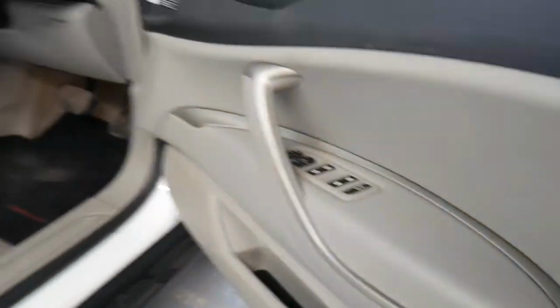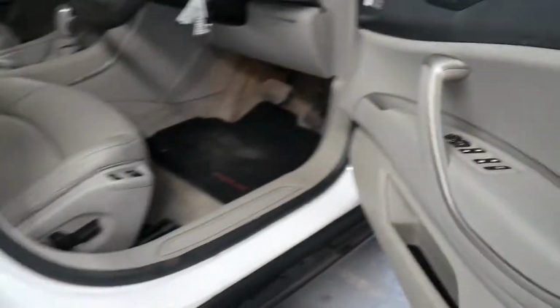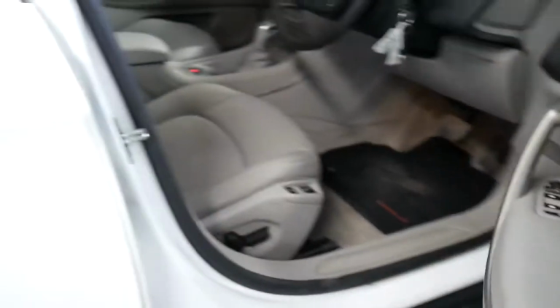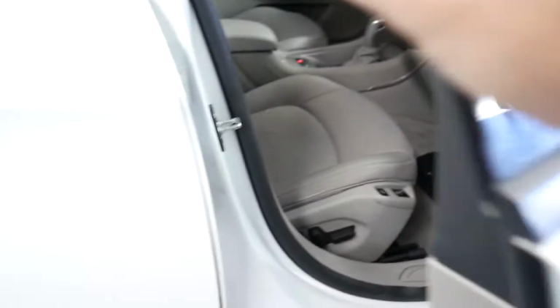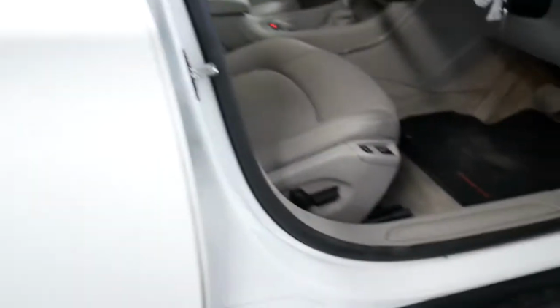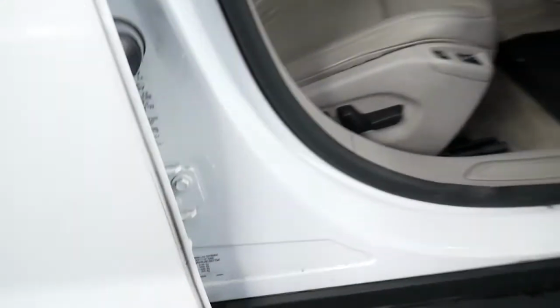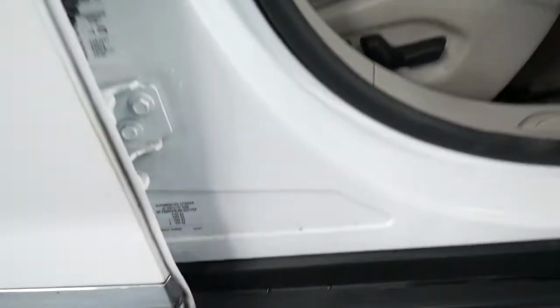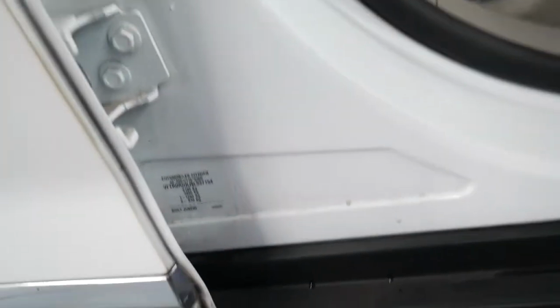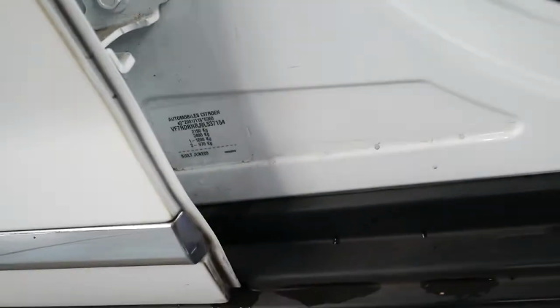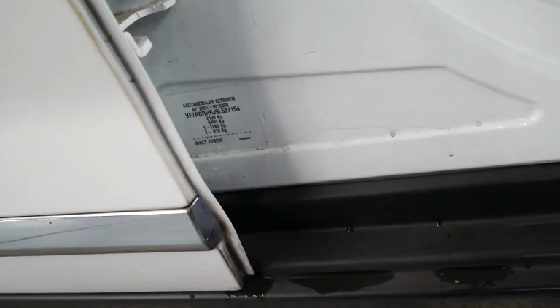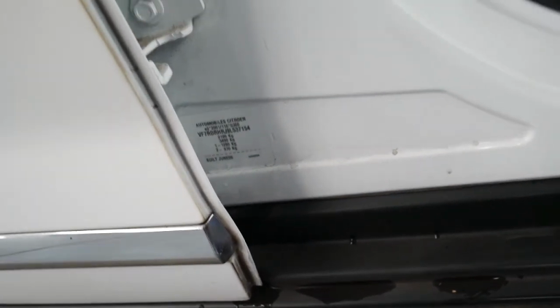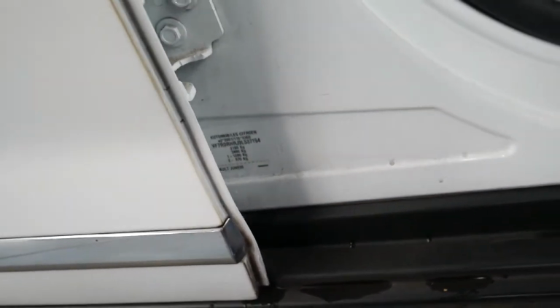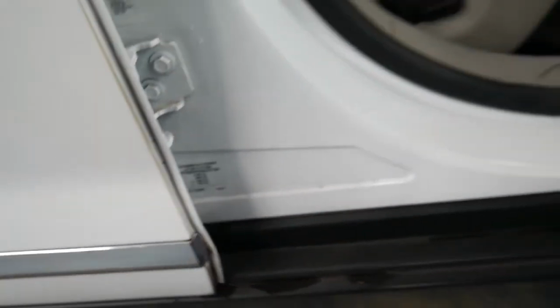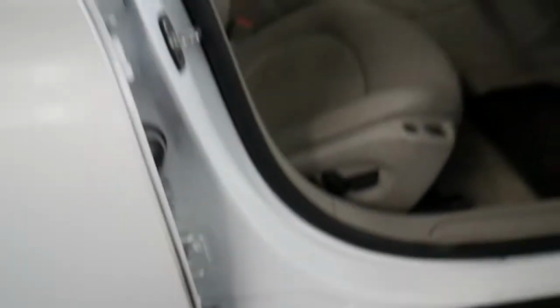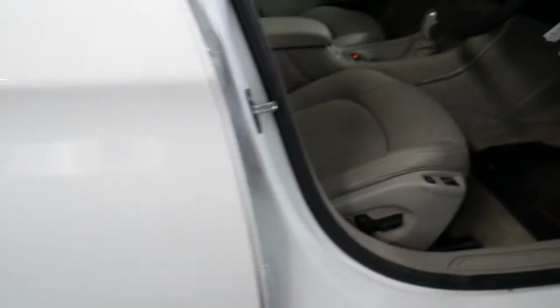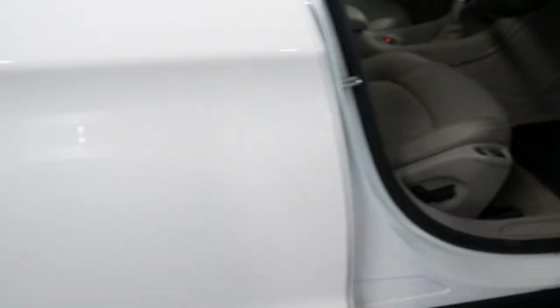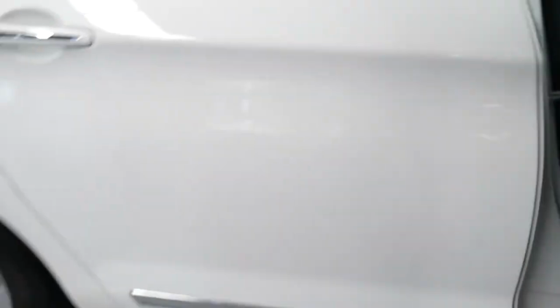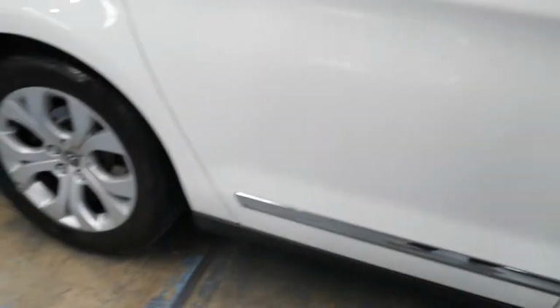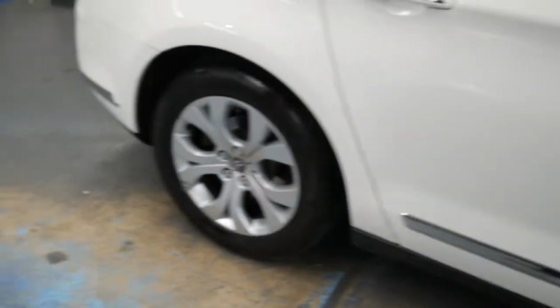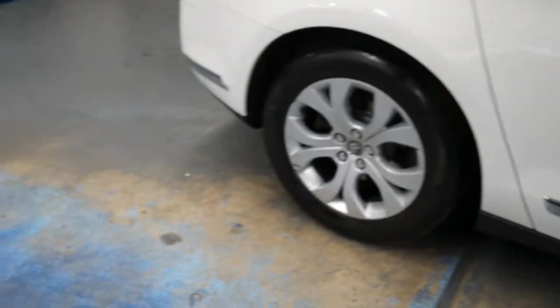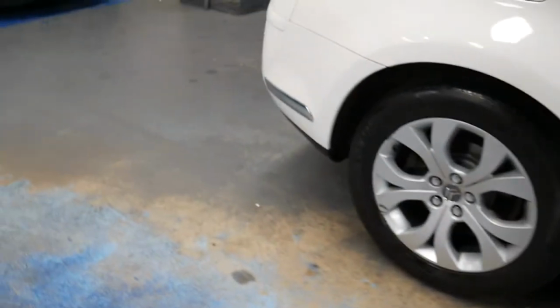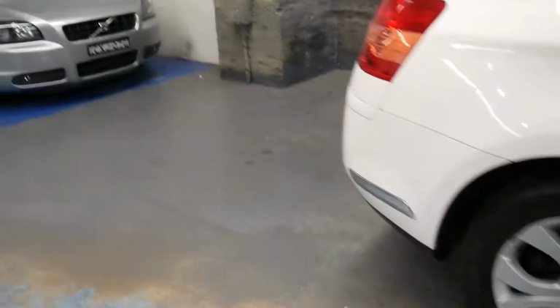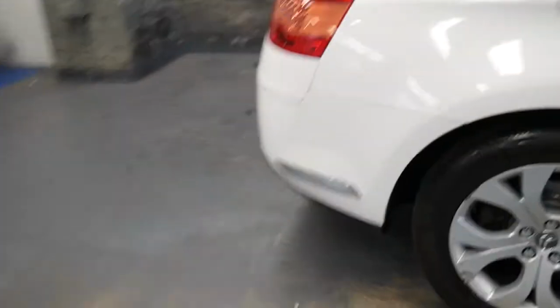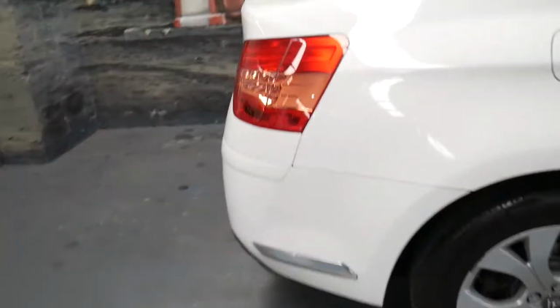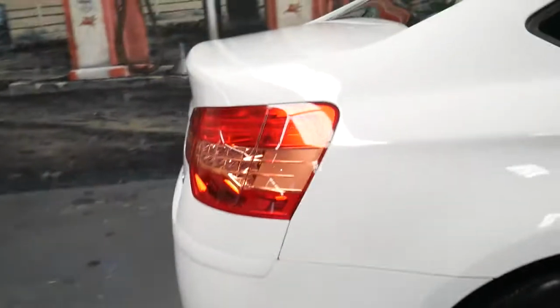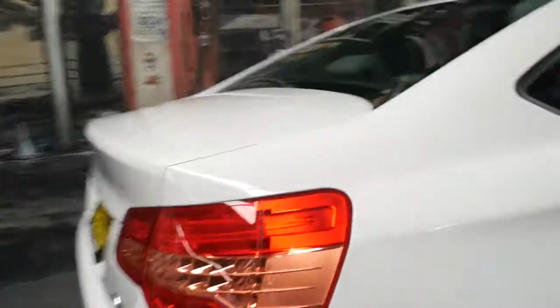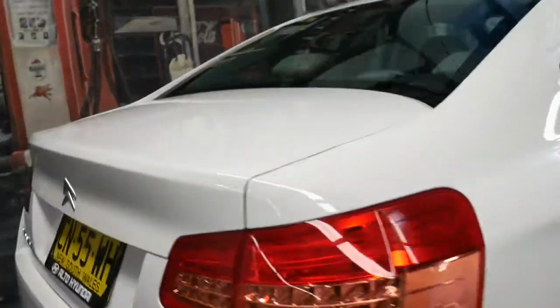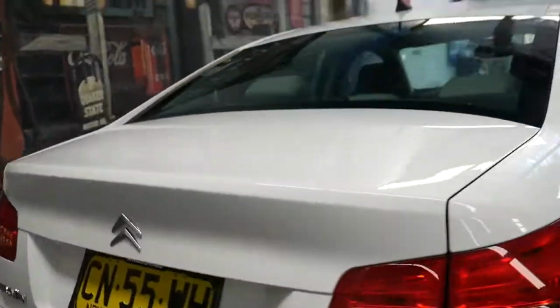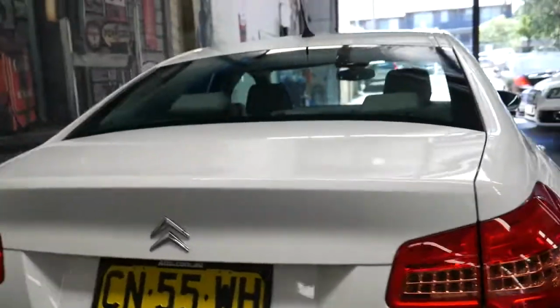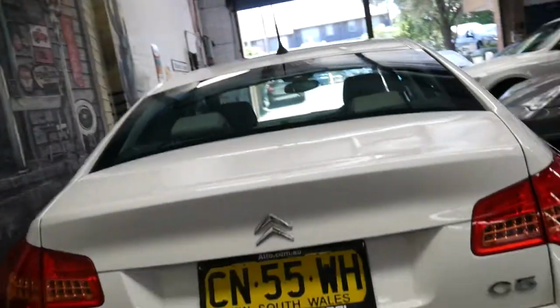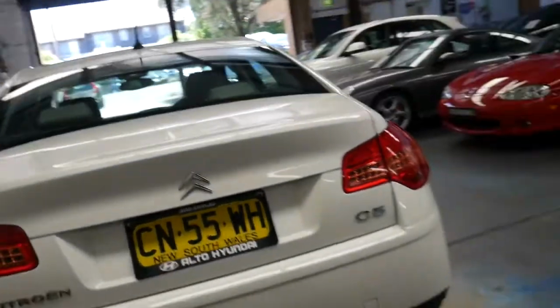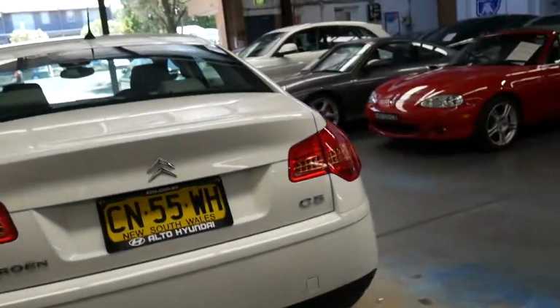You can lock those rear windows, and you can see down here there's your build date. The car was actually built in June of 2009, arrived in the country late 2009, and I believe from memory this car has quite a bit of rego — we'll just check on that.